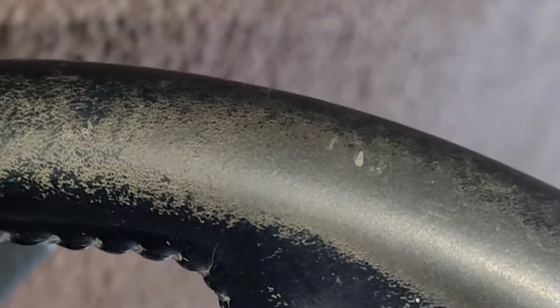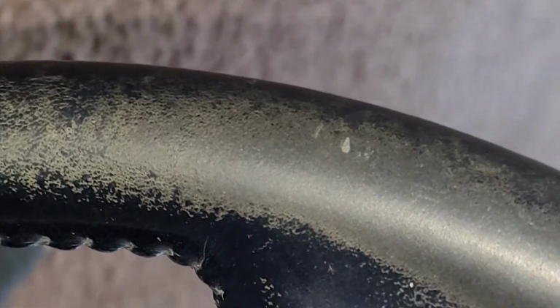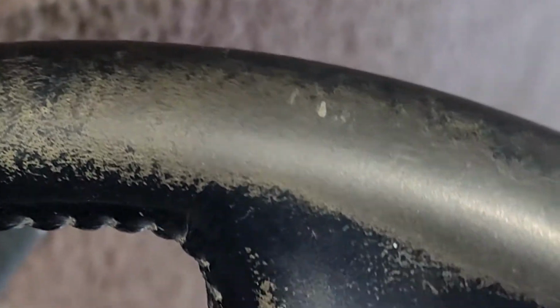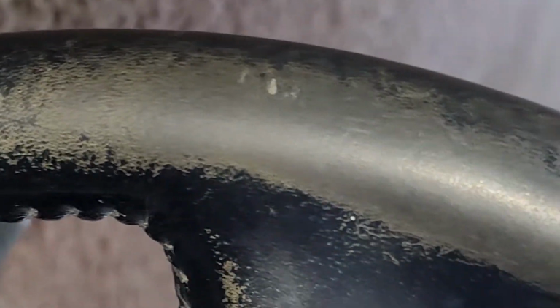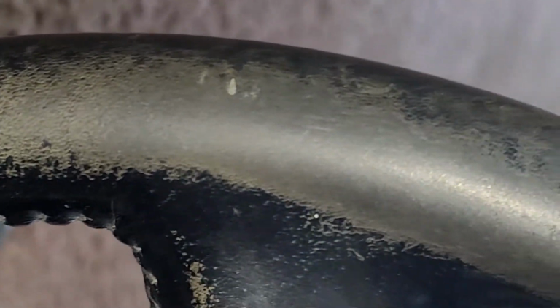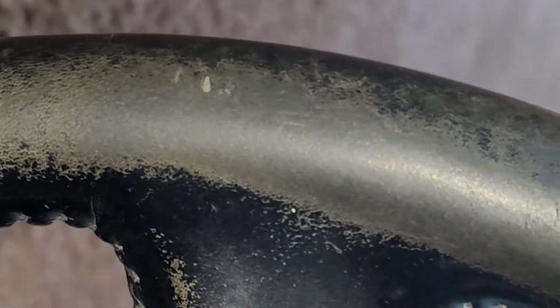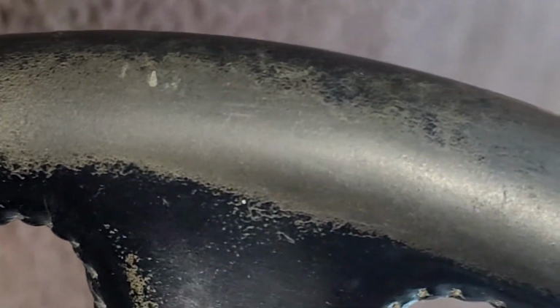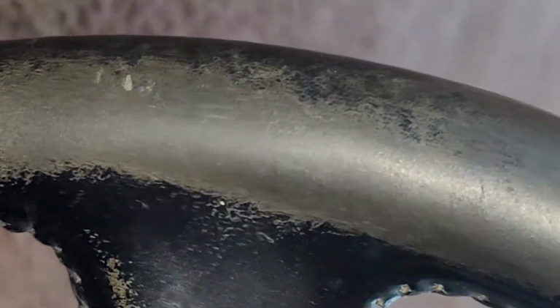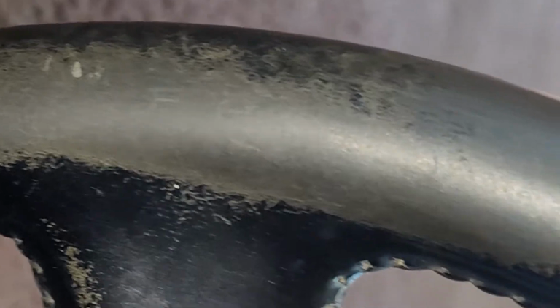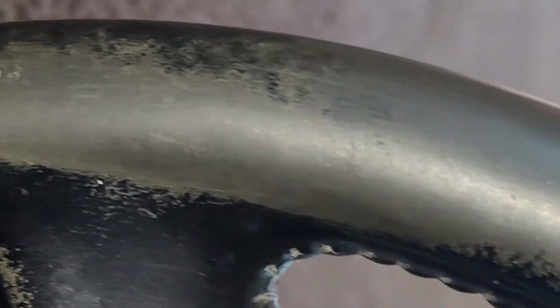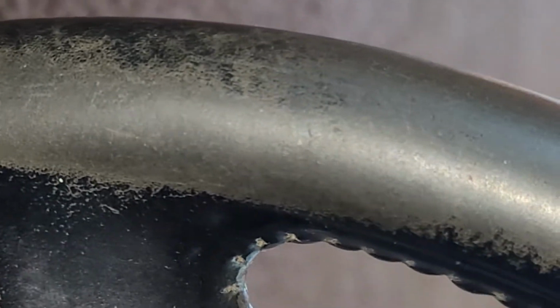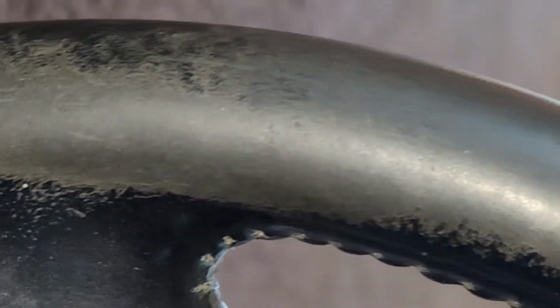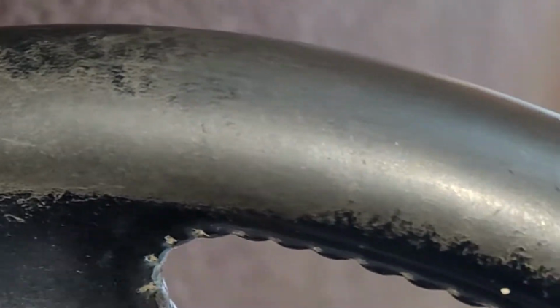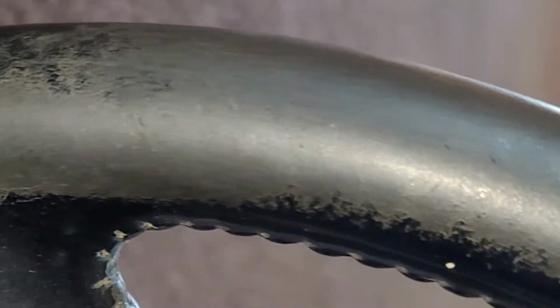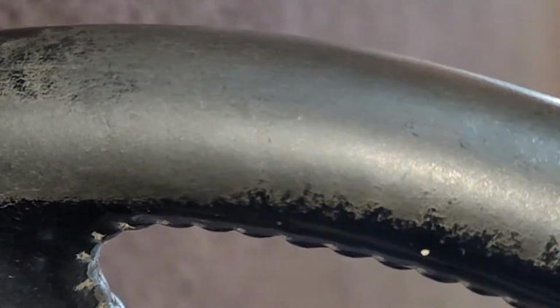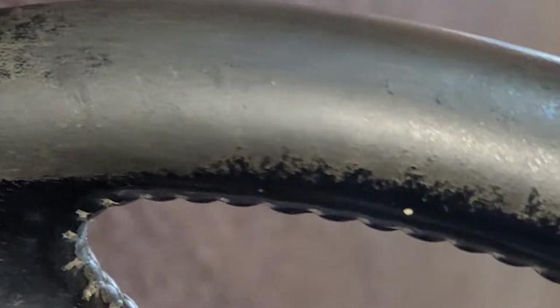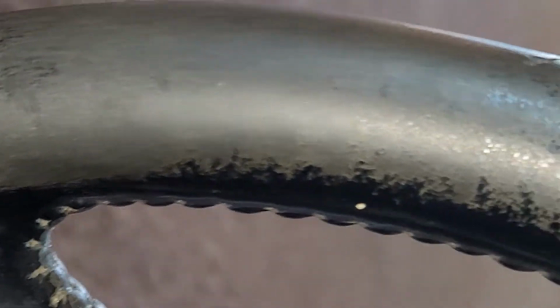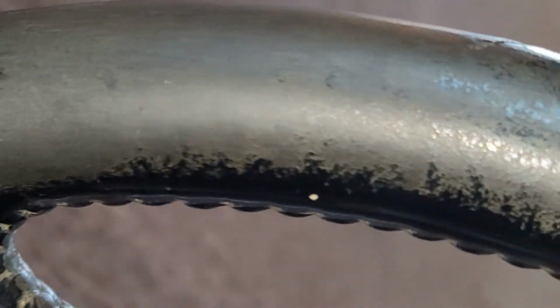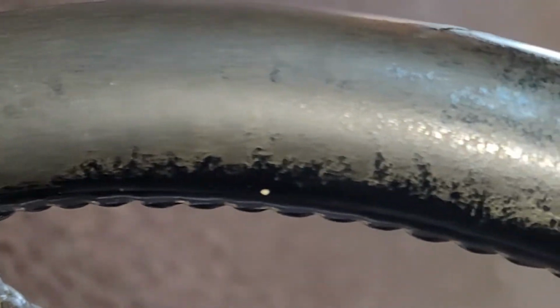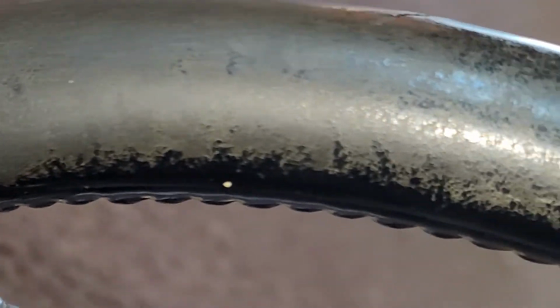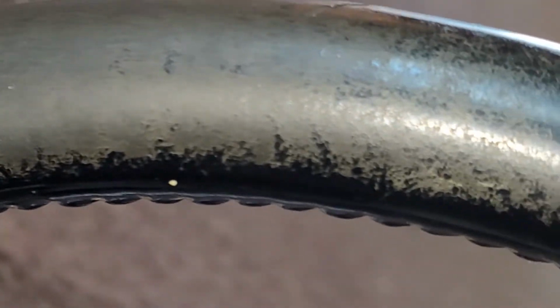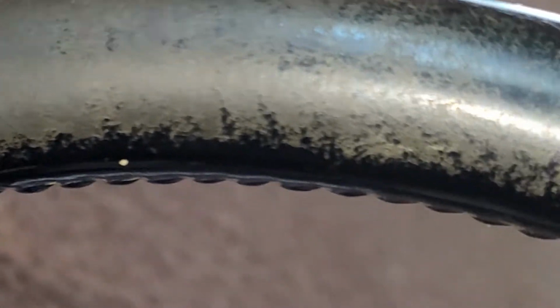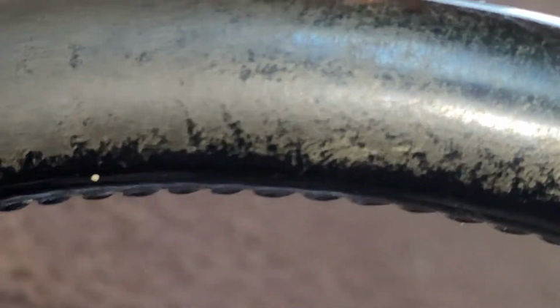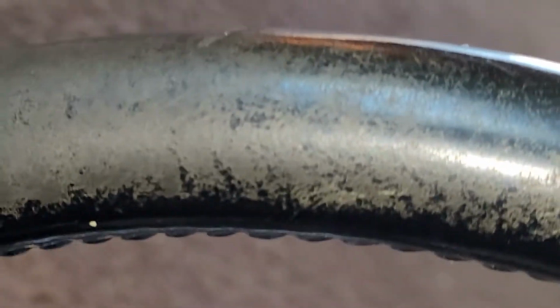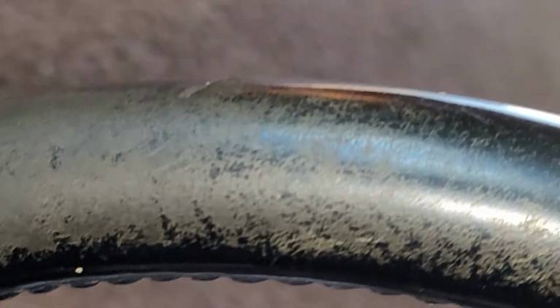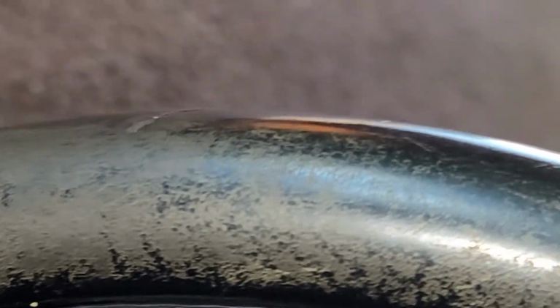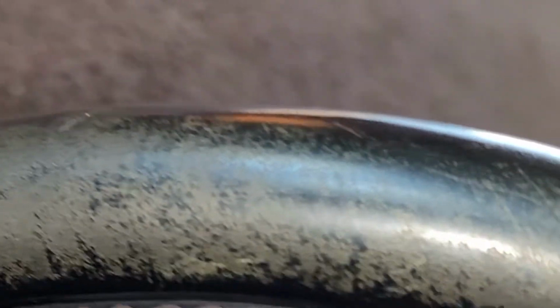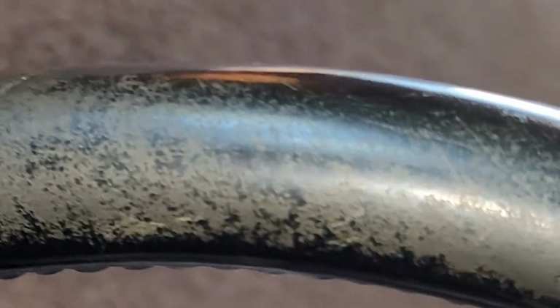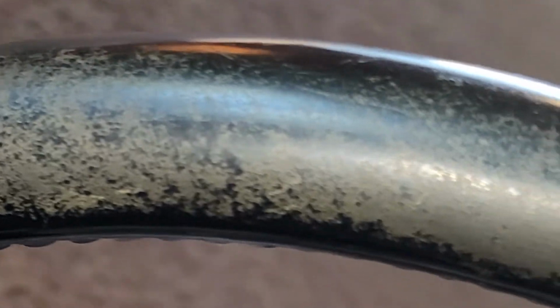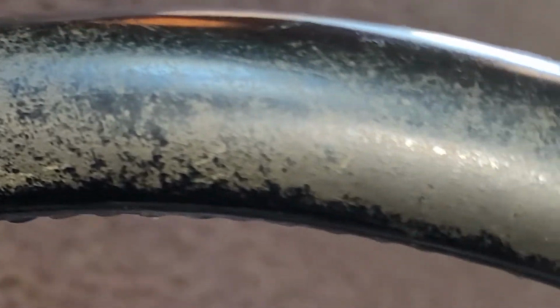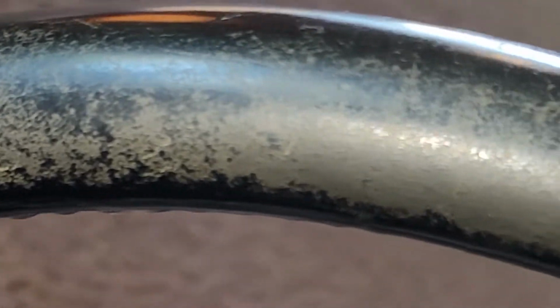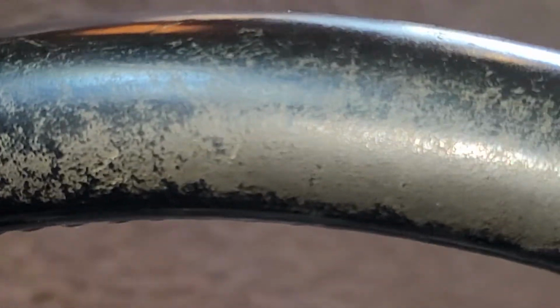It definitely does show some wear, but I would say that I've seen worse. The leather's not ripped, it's just the paint has come off of it.